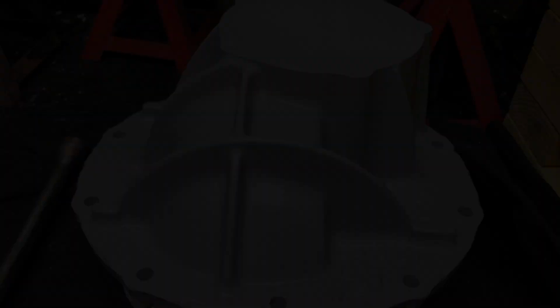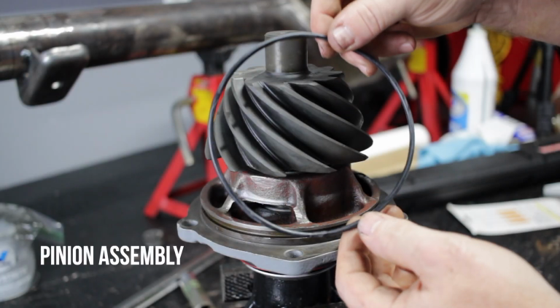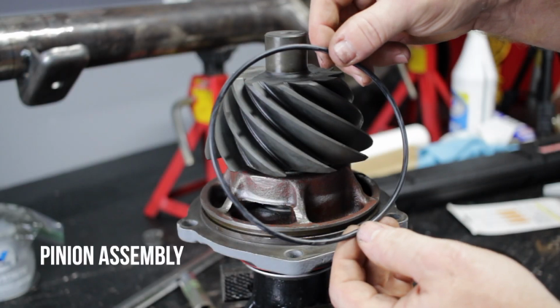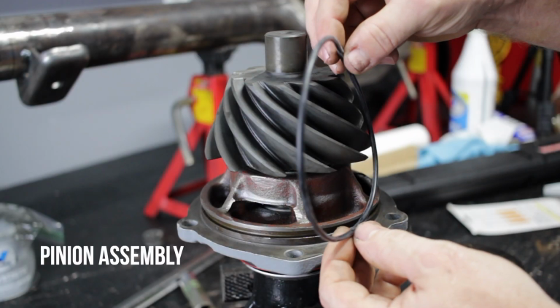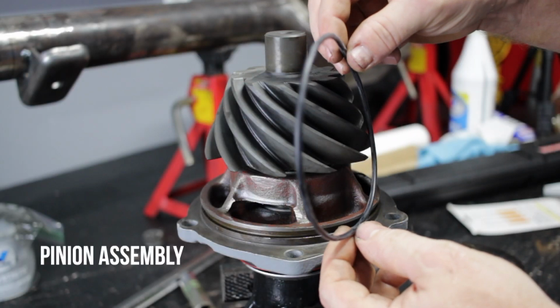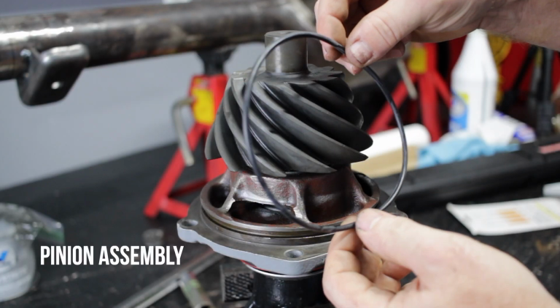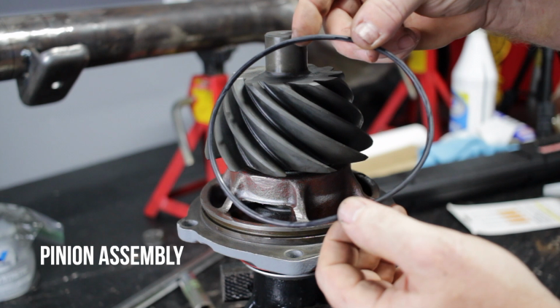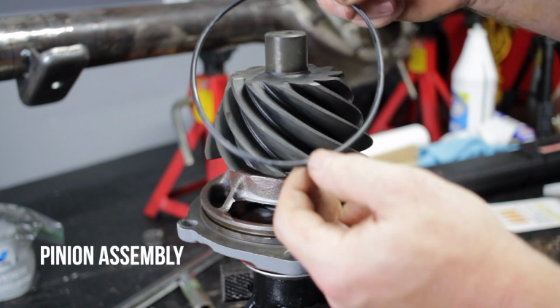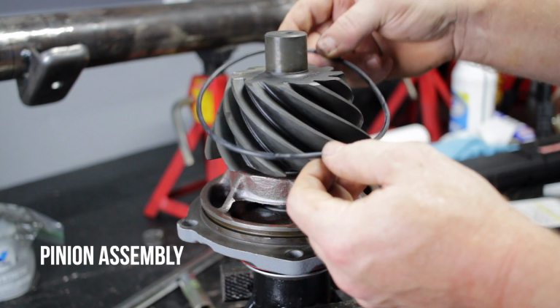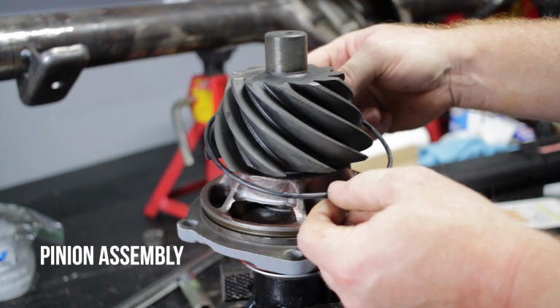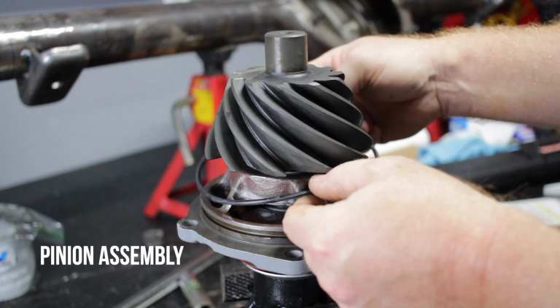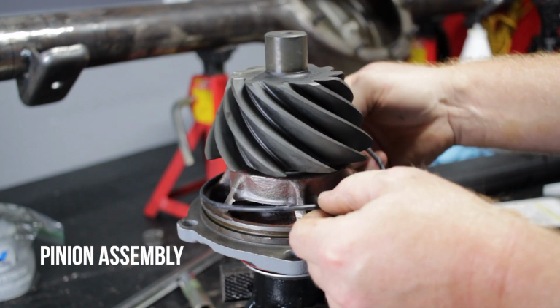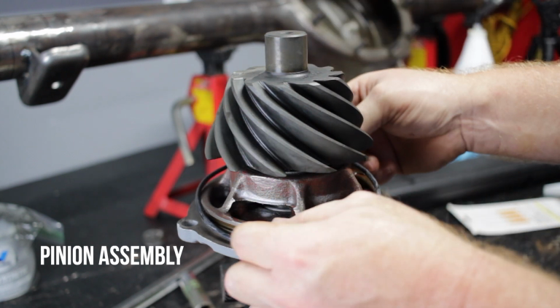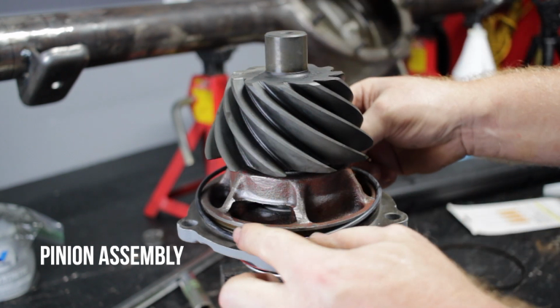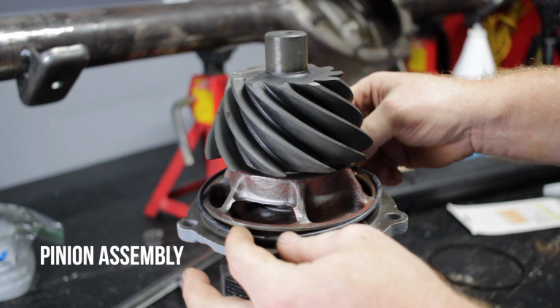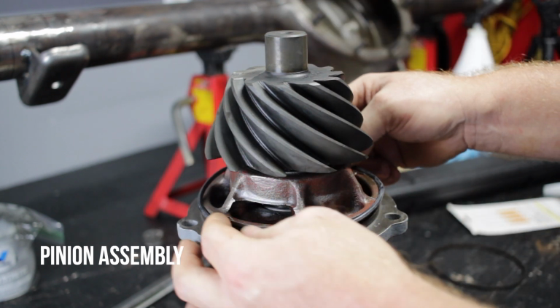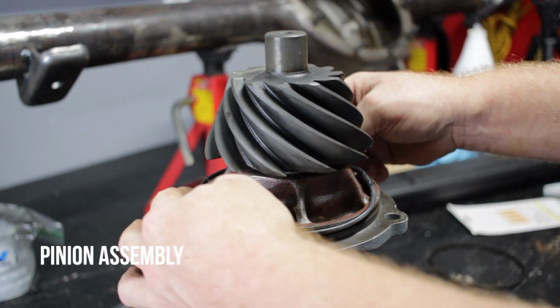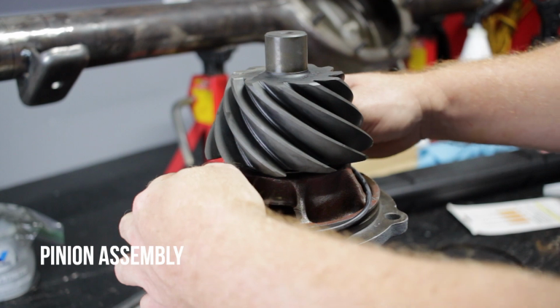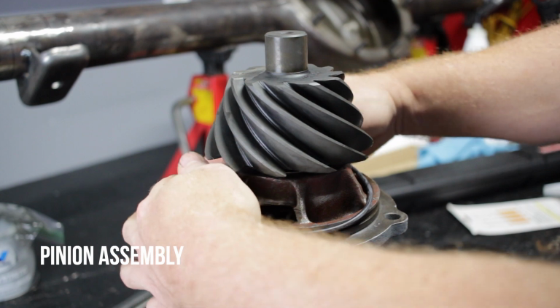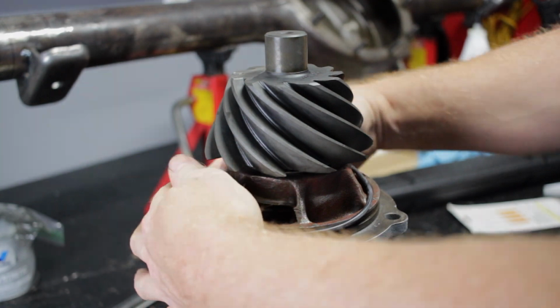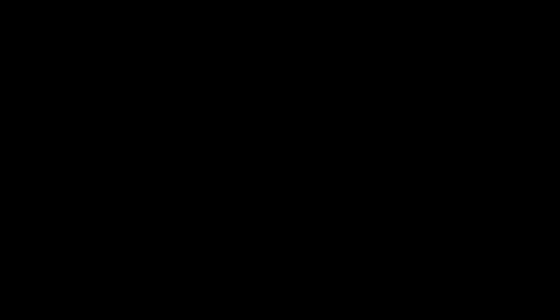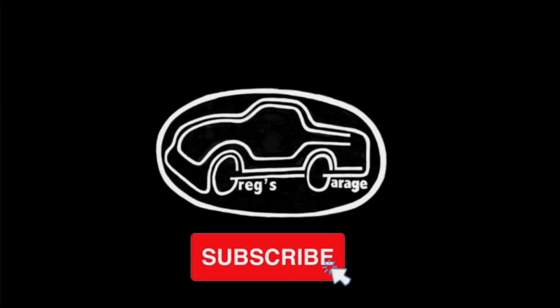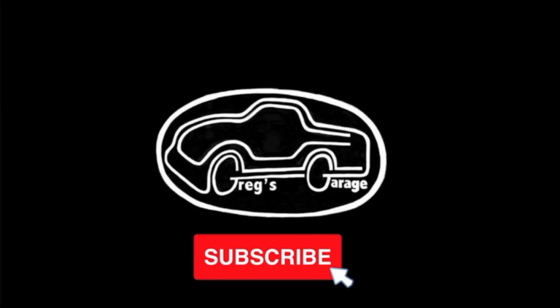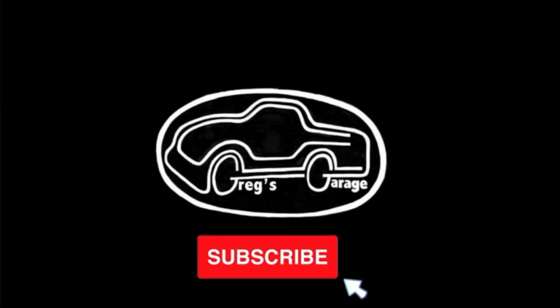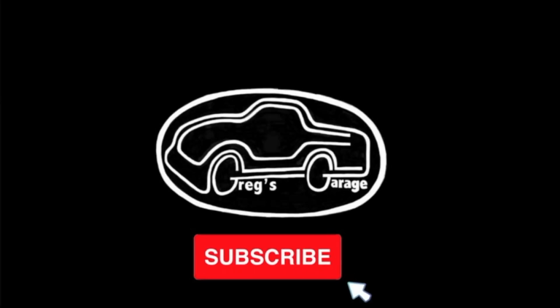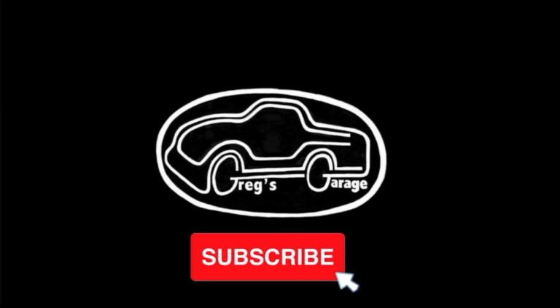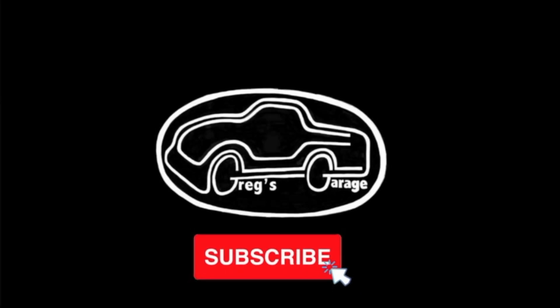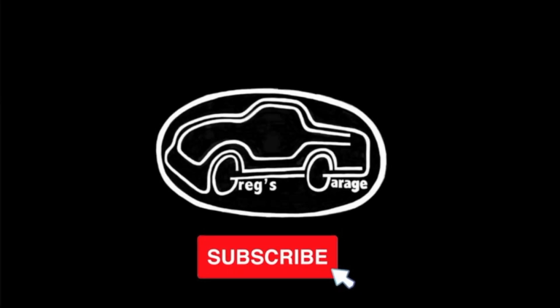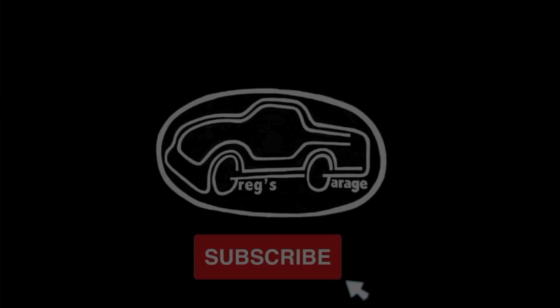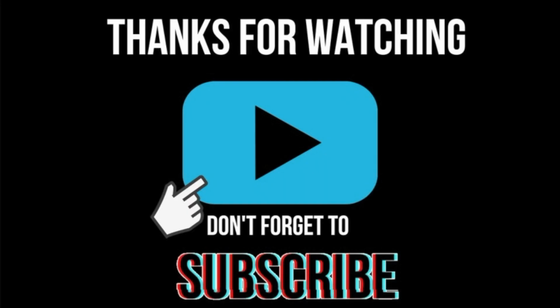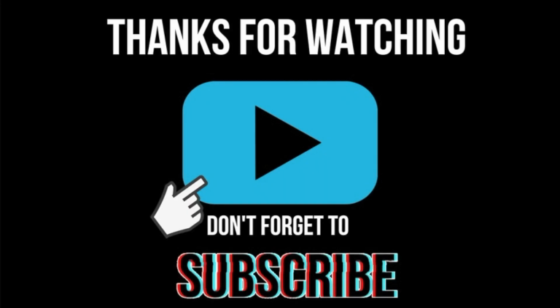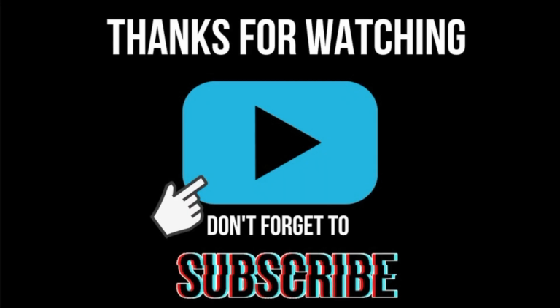On the next video I'll actually start work on the pinion assembly and have it all put together. If you found this video helpful please hit subscribe and leave a comment, and as always thanks for watching.